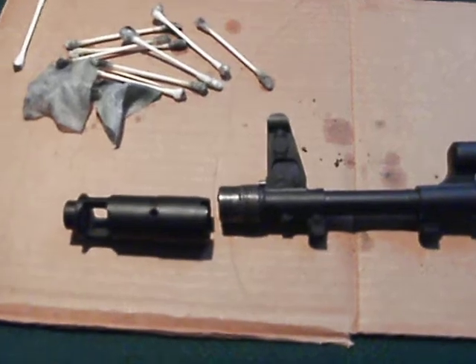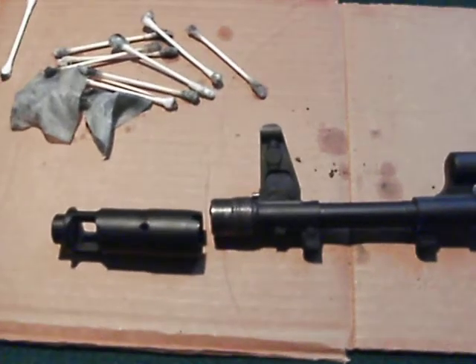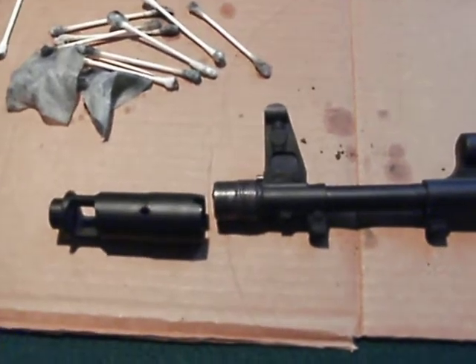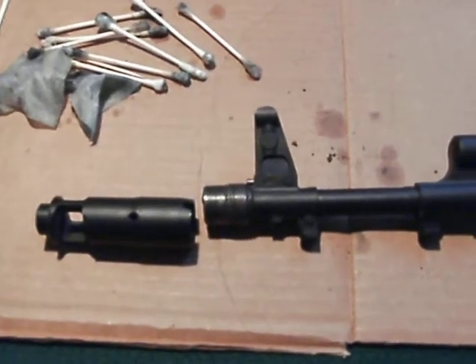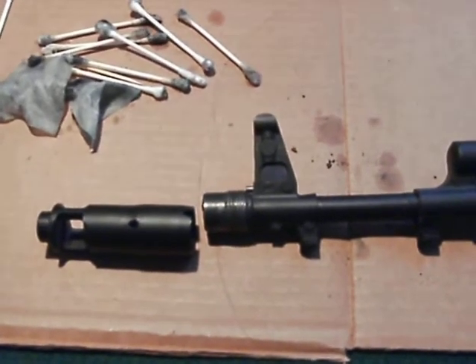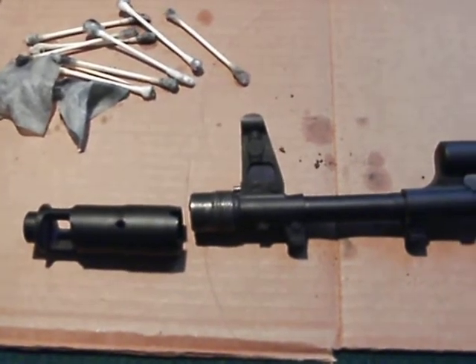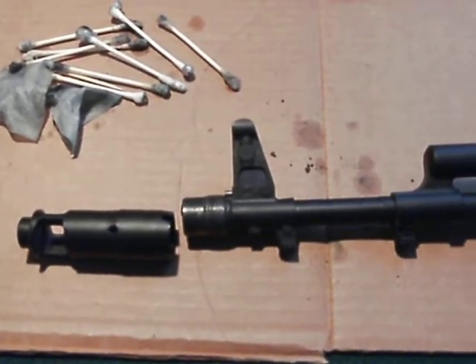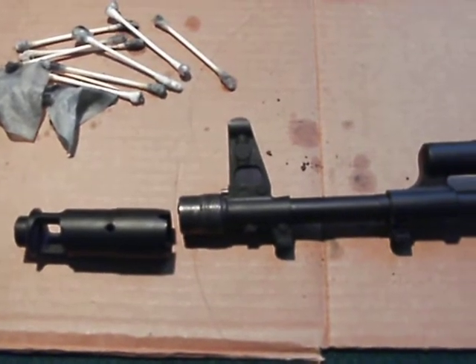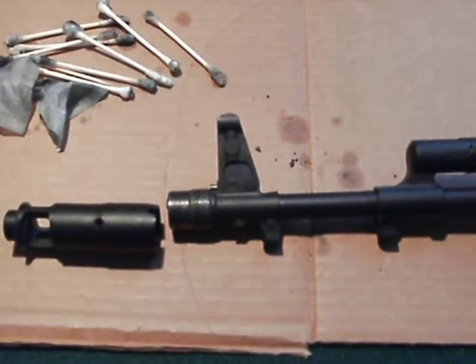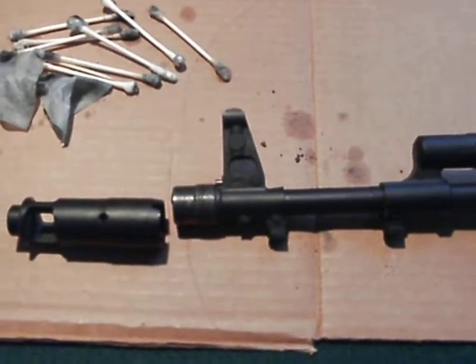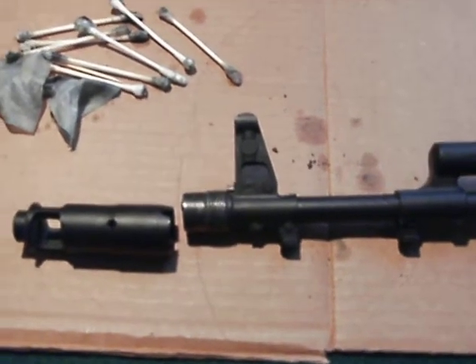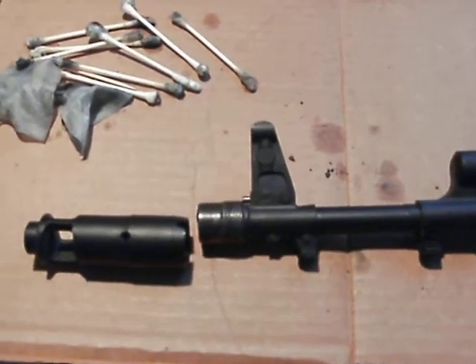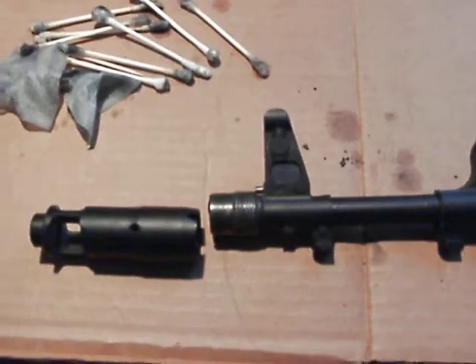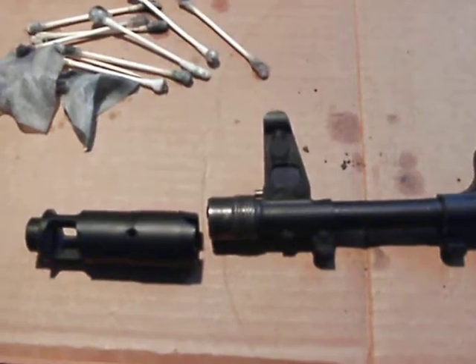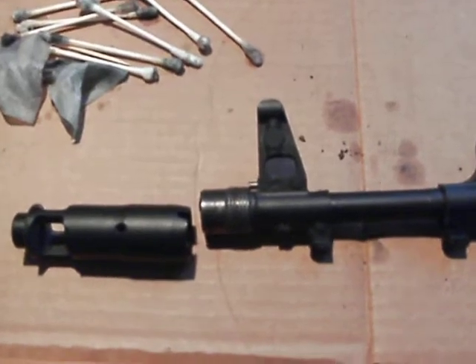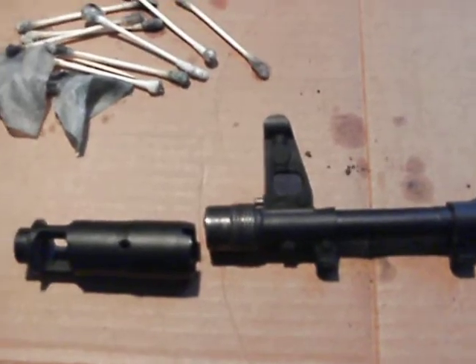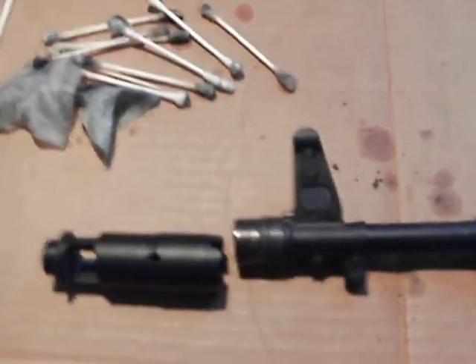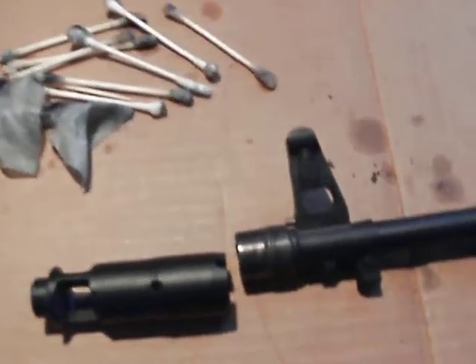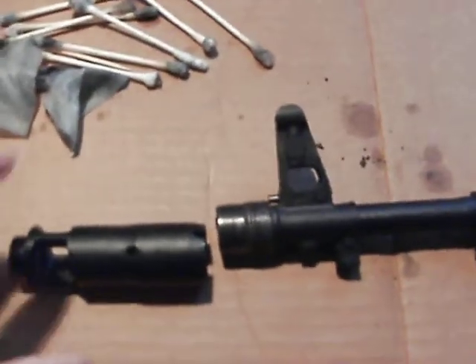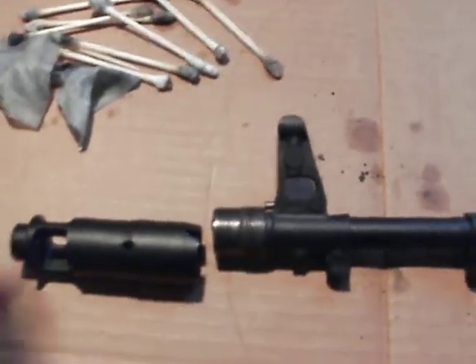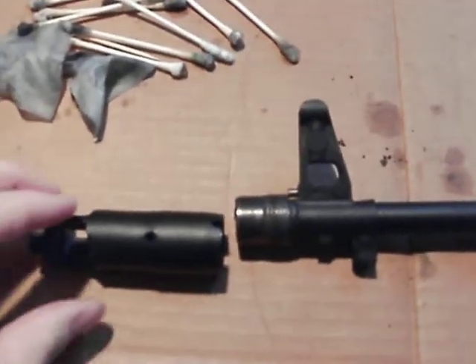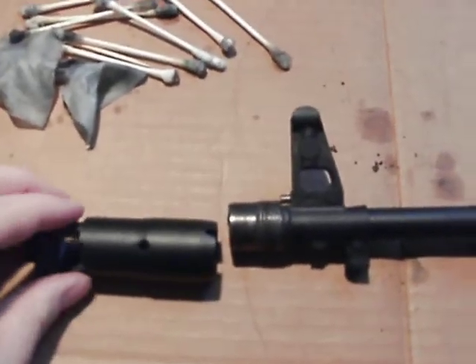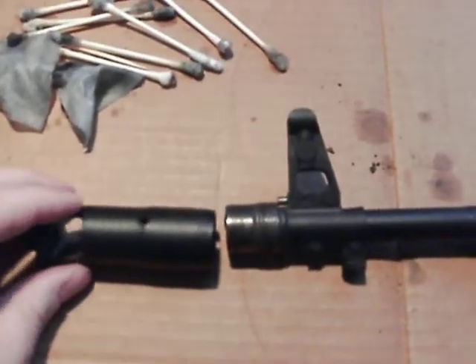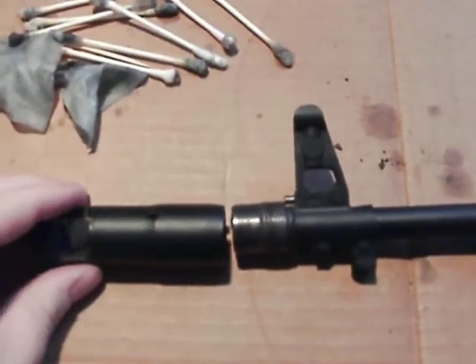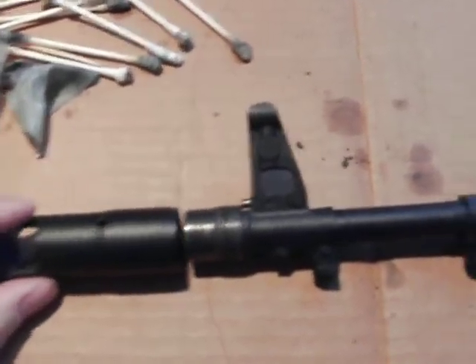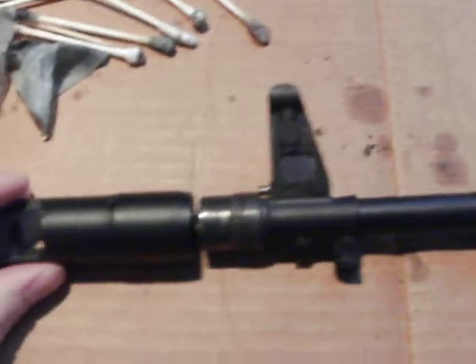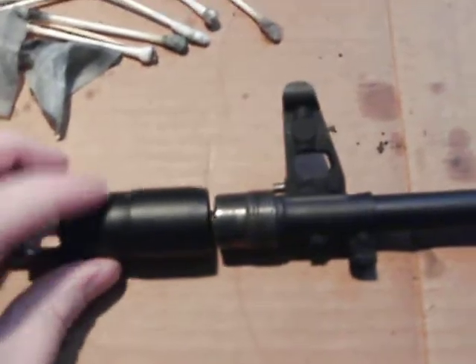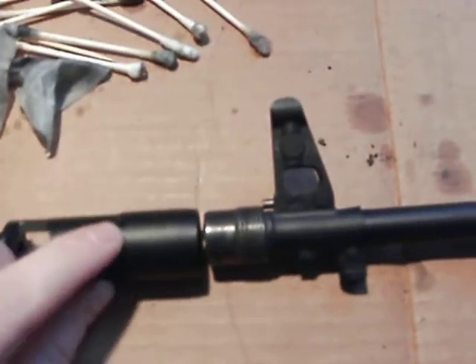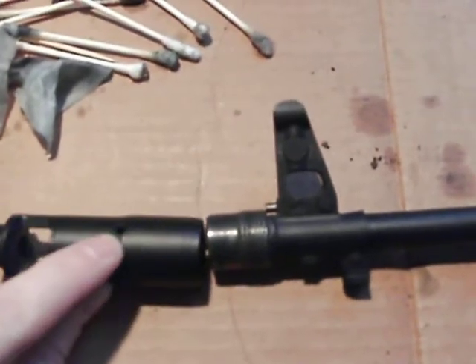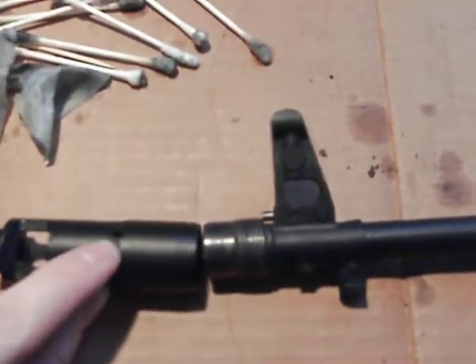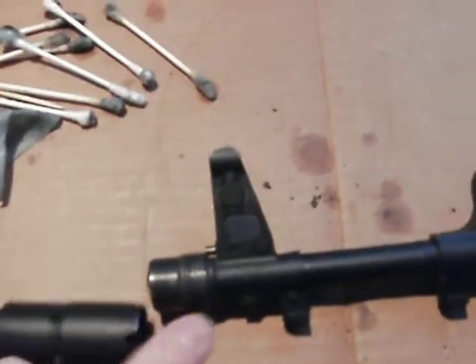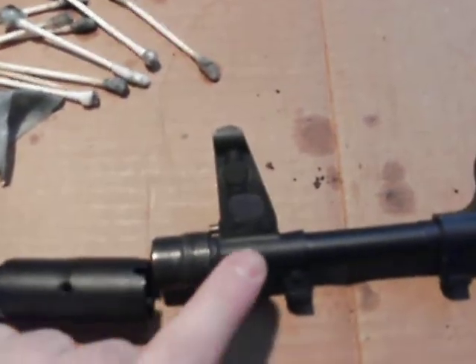Alright, this is the business end of the Arsenal SGL 31. Probably going to see the same basic idea on all the other SGLs. Just real fast, get it short and sweet — this is about getting this off of this.